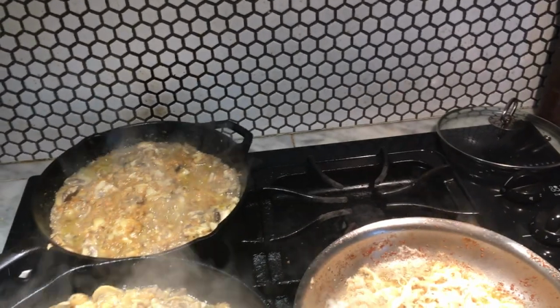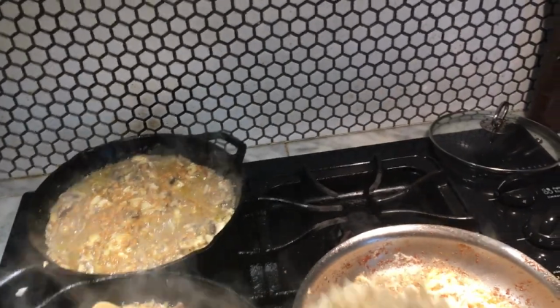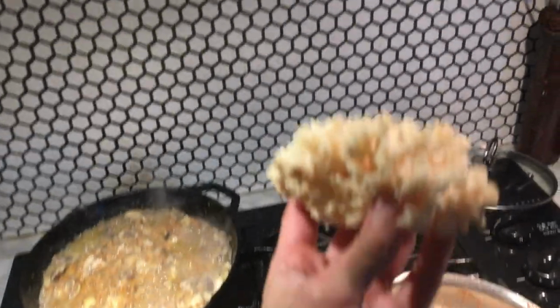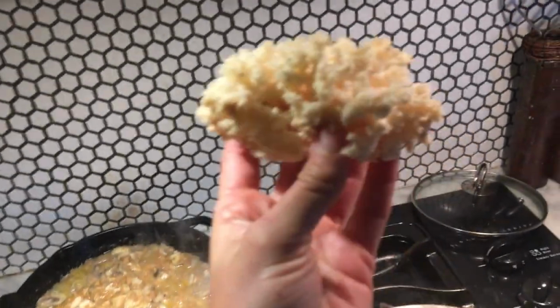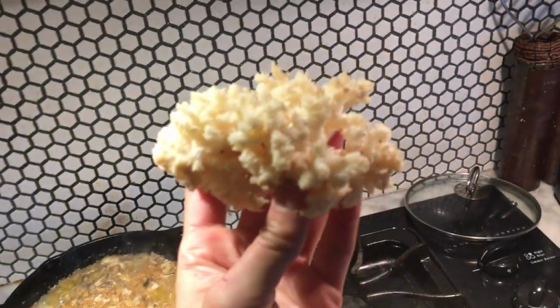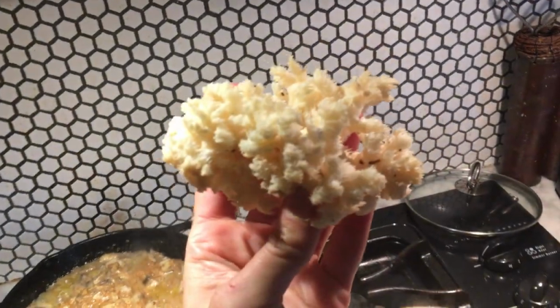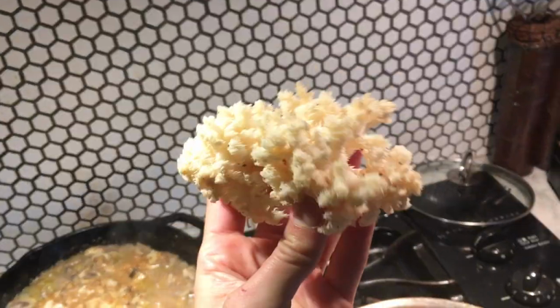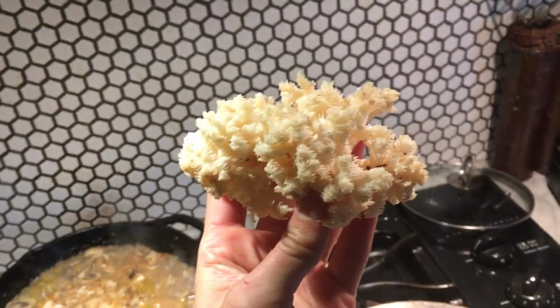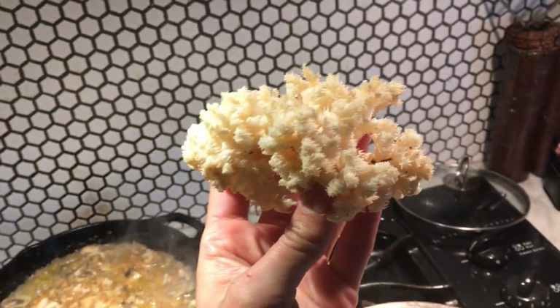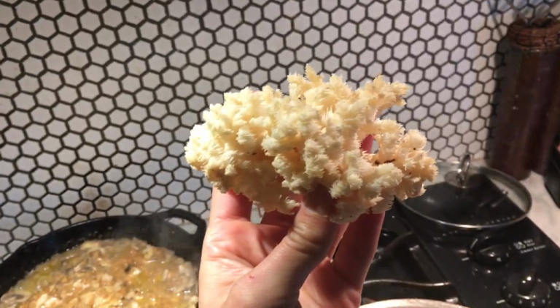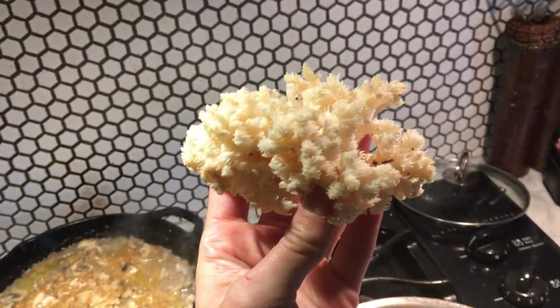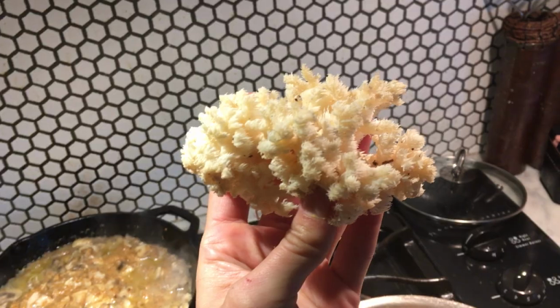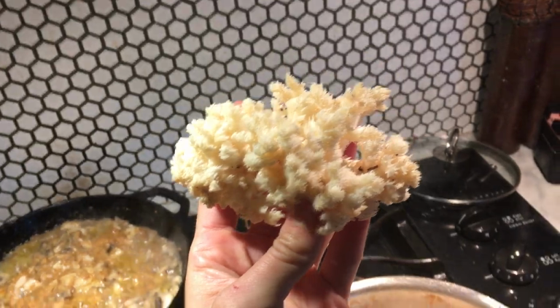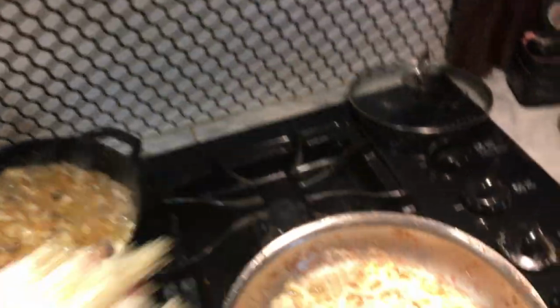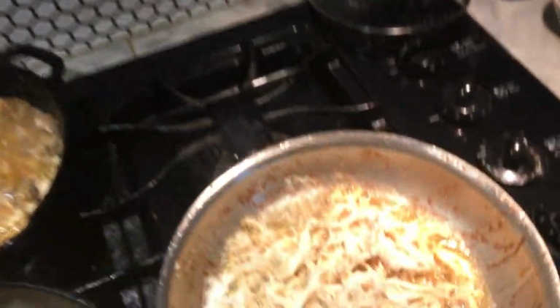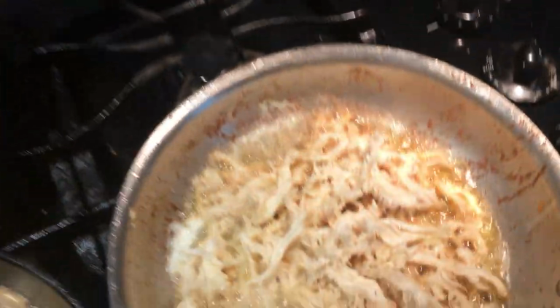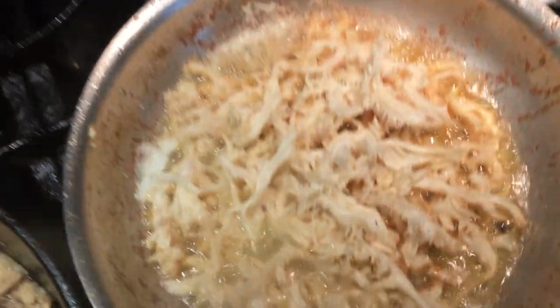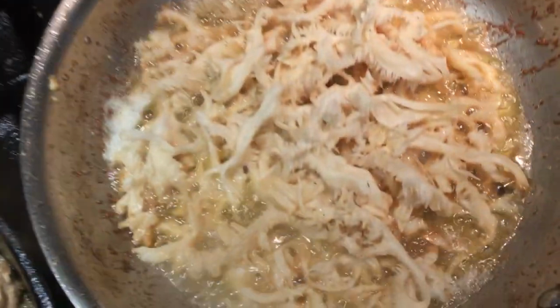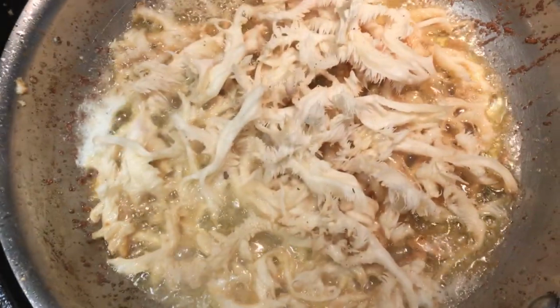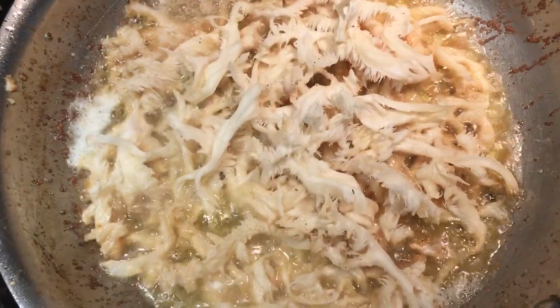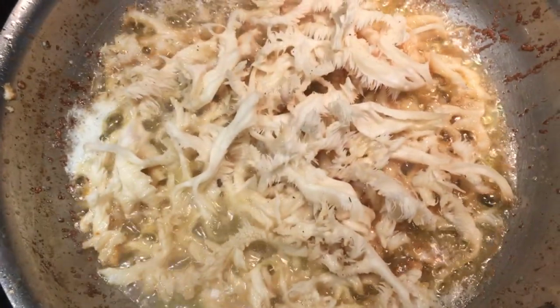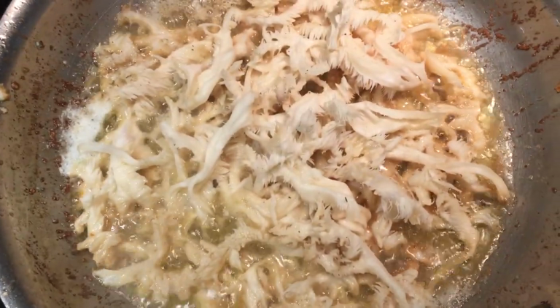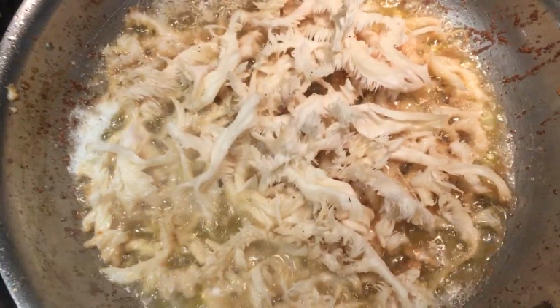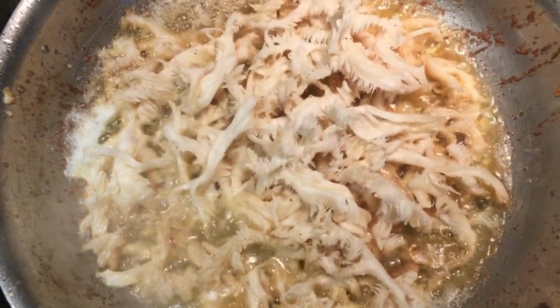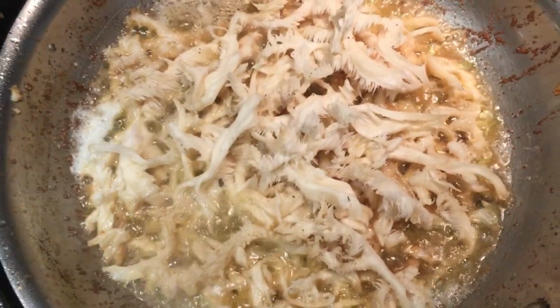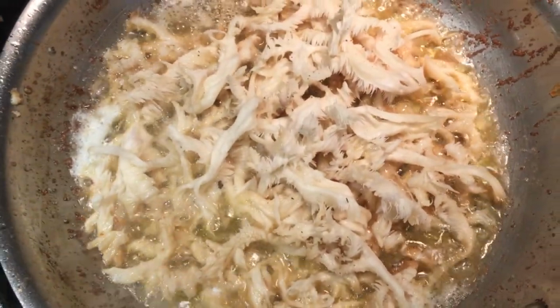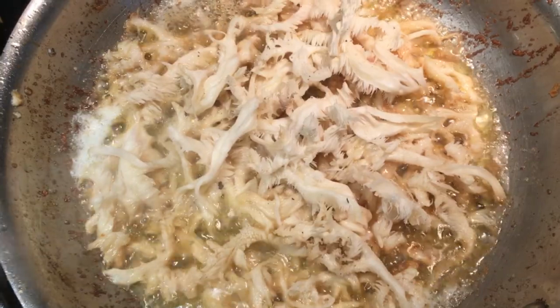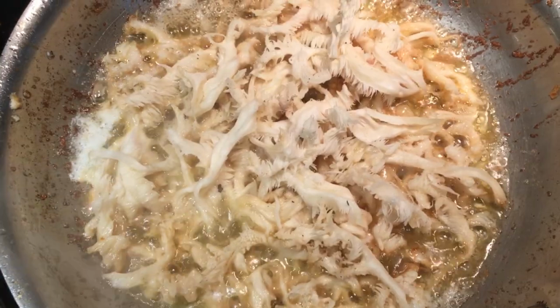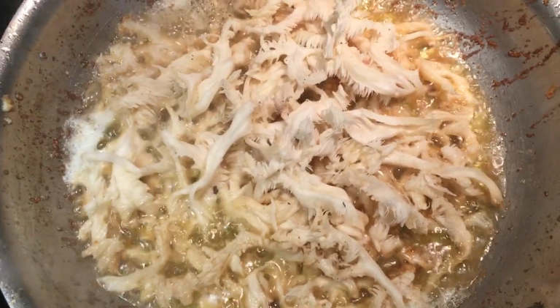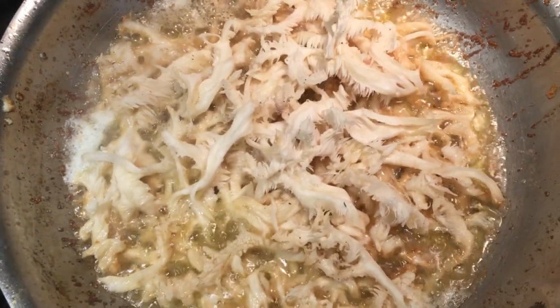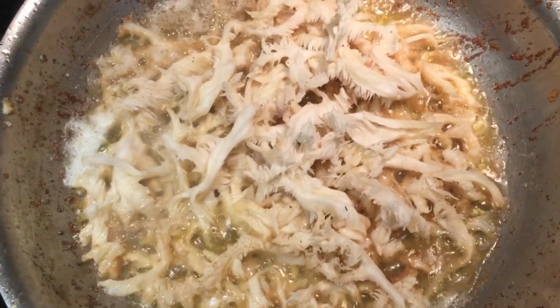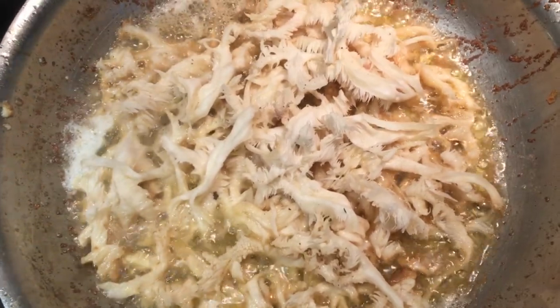Hi everybody, we're frying up some bear's tooth mushrooms today in butter. Really good fried up and then added to noodles or what have you.